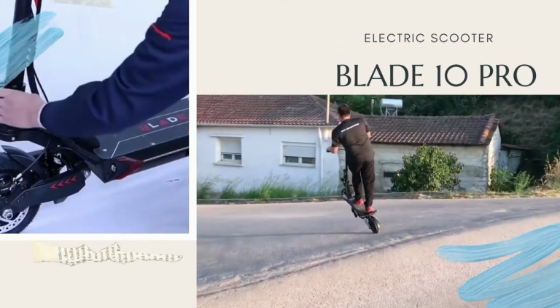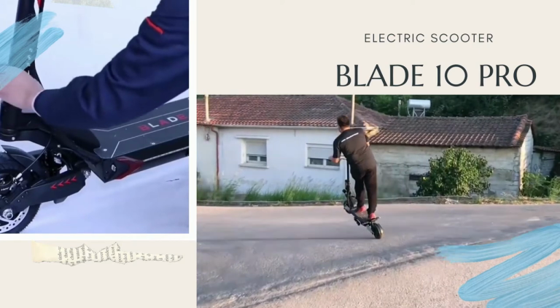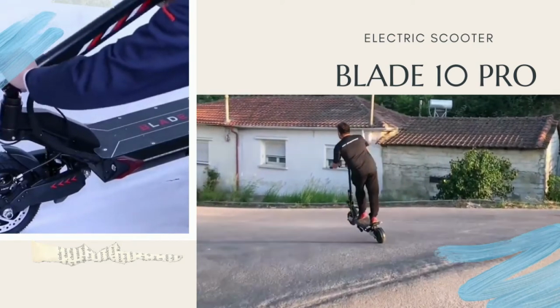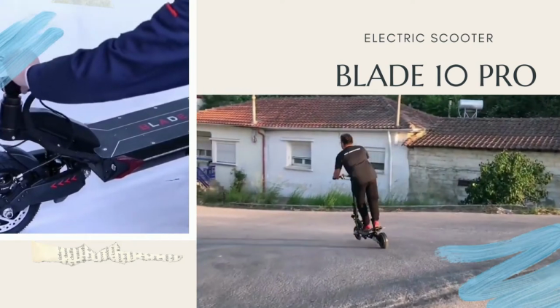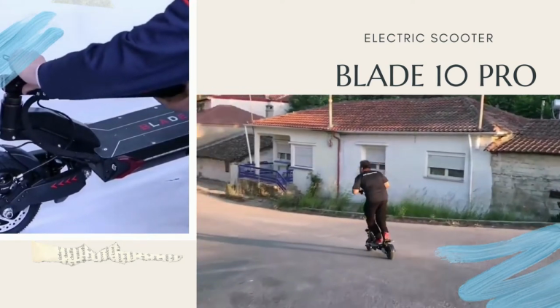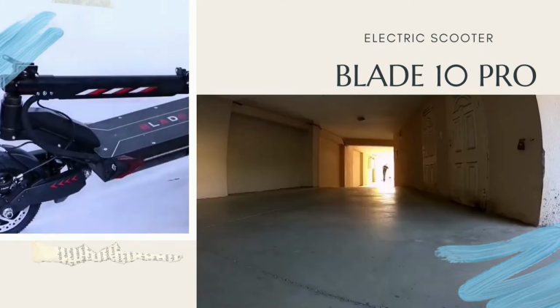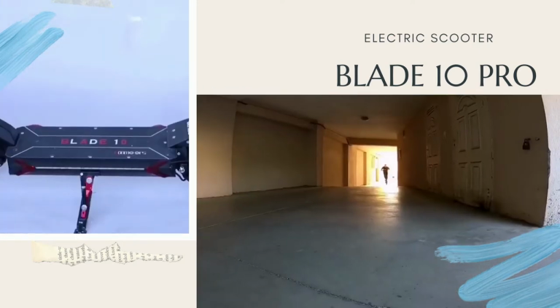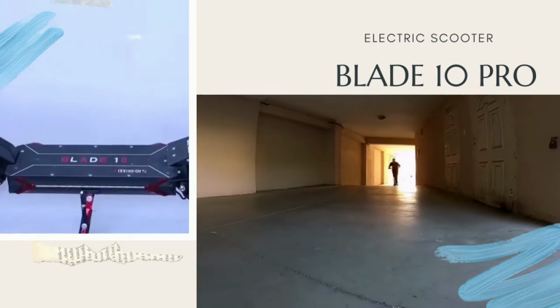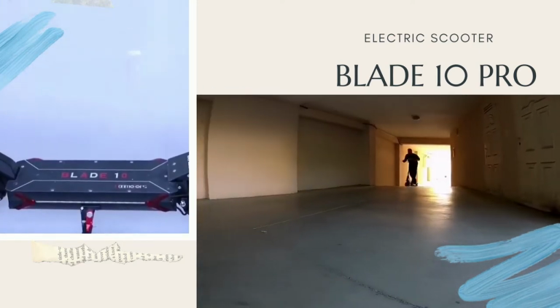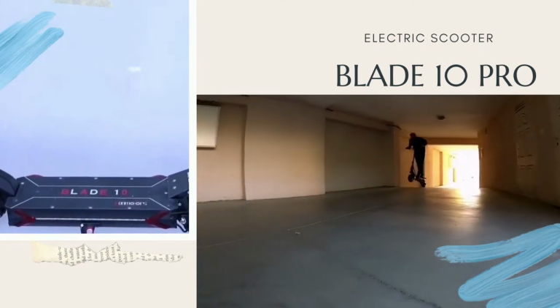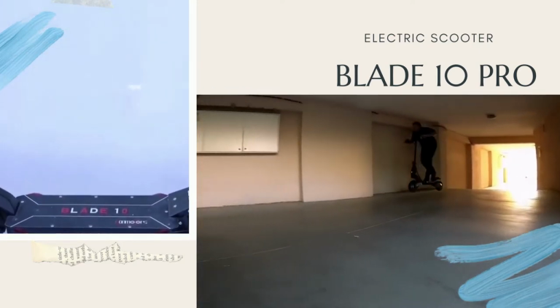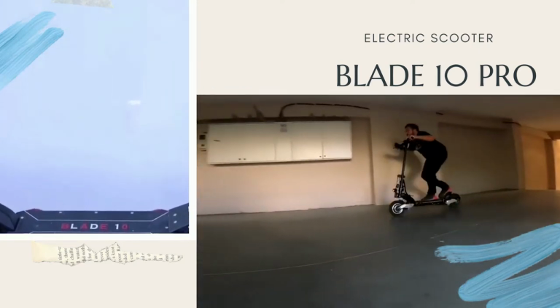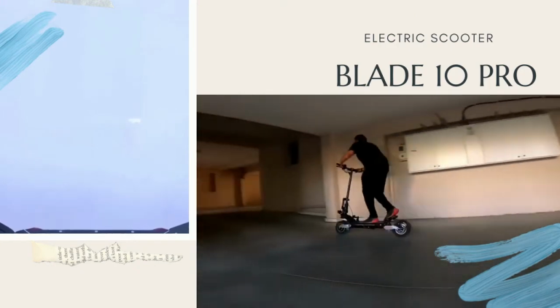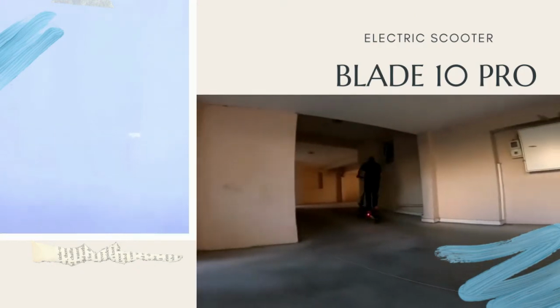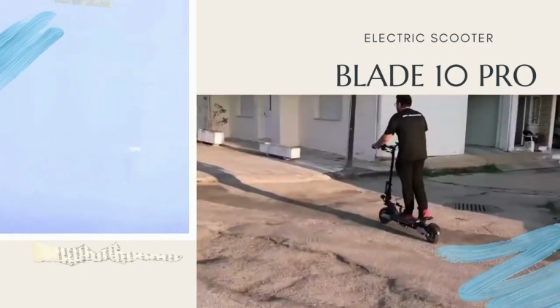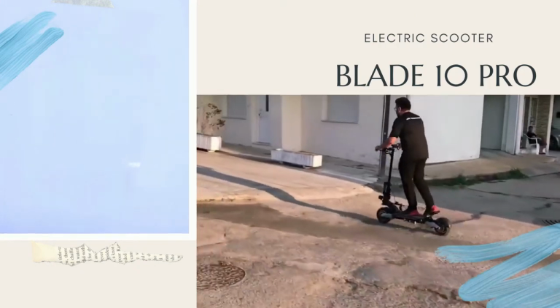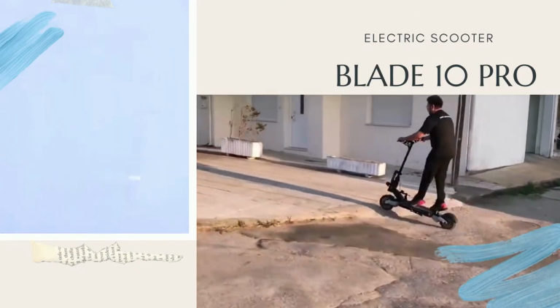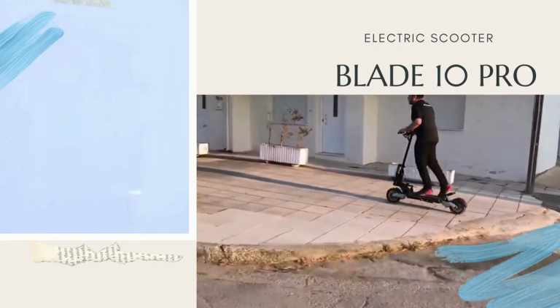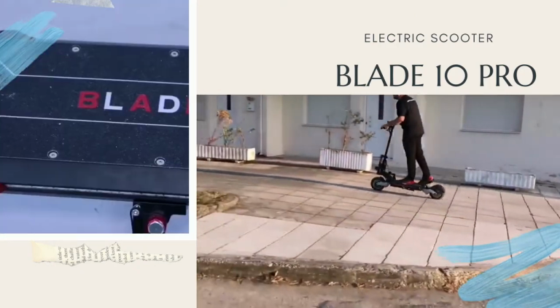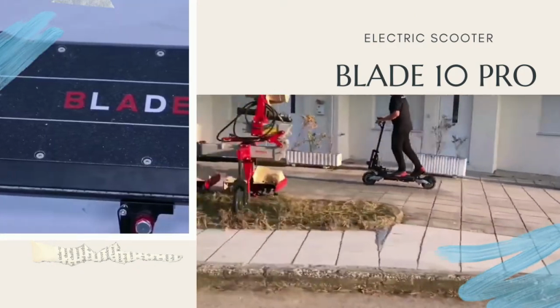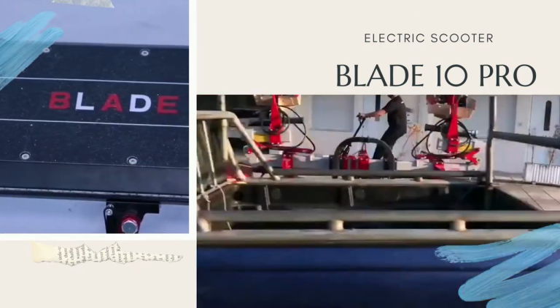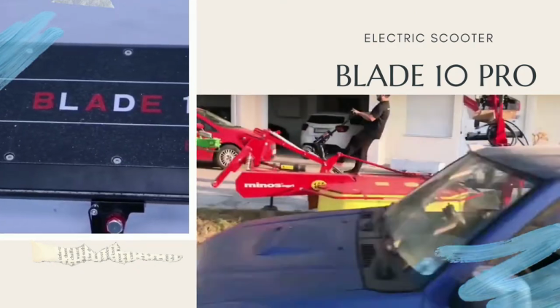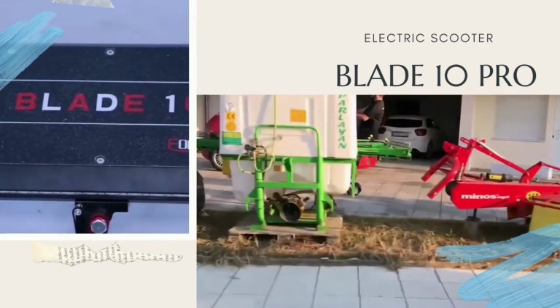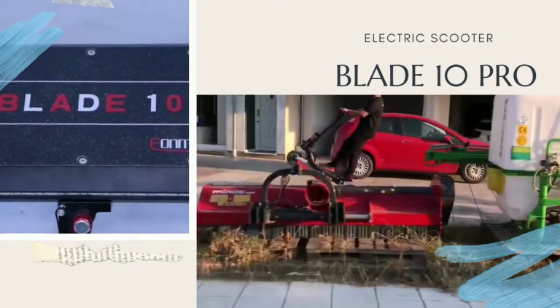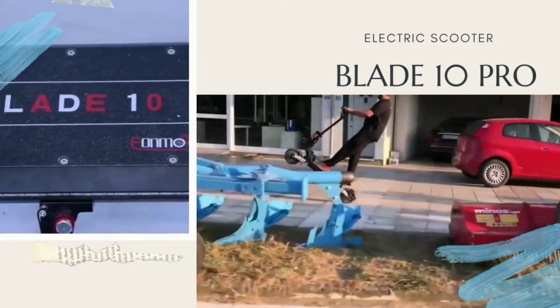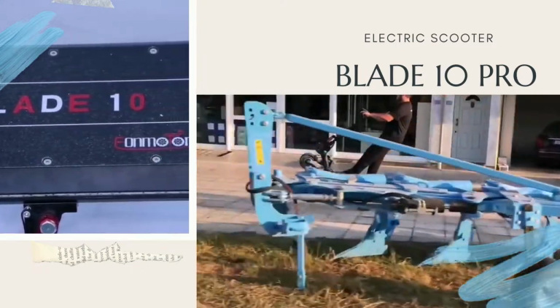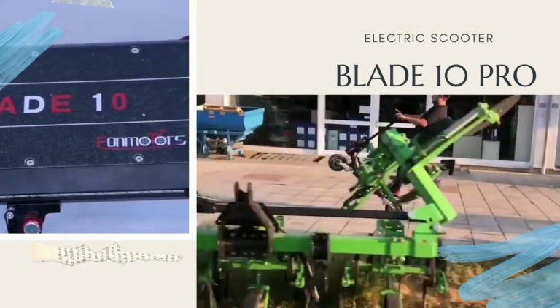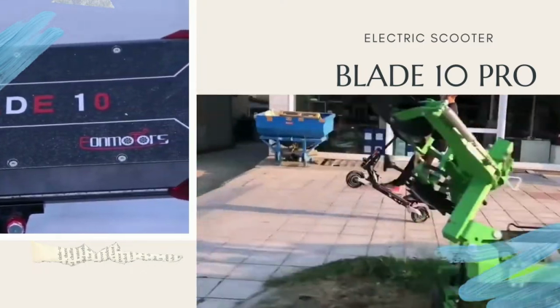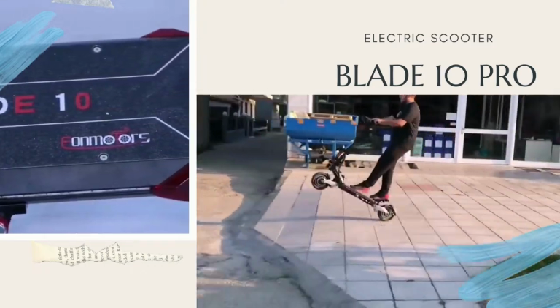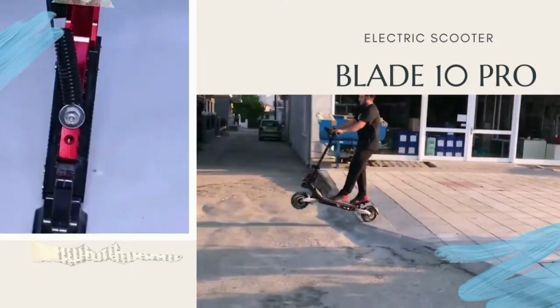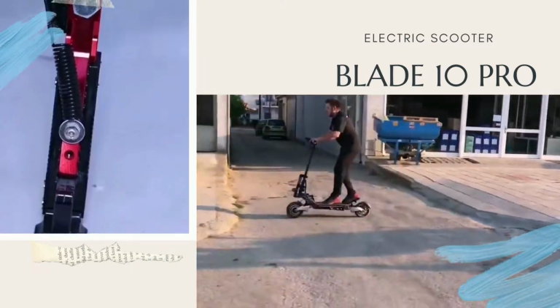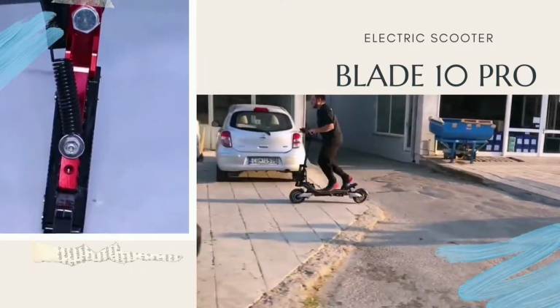I recommend it to Aeon Motors. I would like to see an extra fender for the back suspension, protecting it from dust, stones and water. The scooter has a strict damper. That is the reason that the handlebar could not turn many degrees, but it keeps you safe at high speeds.